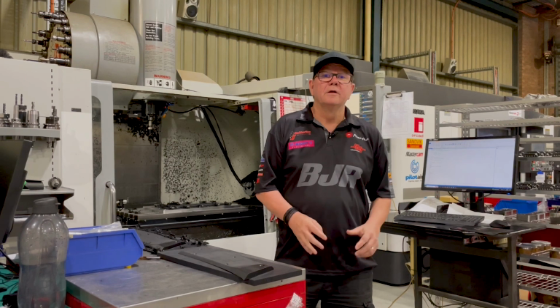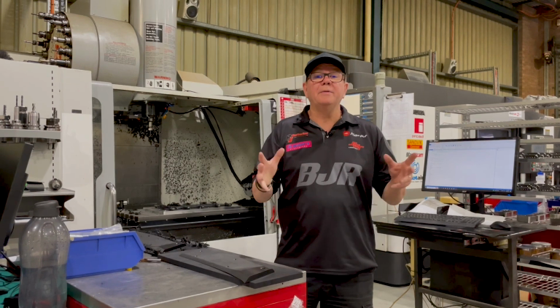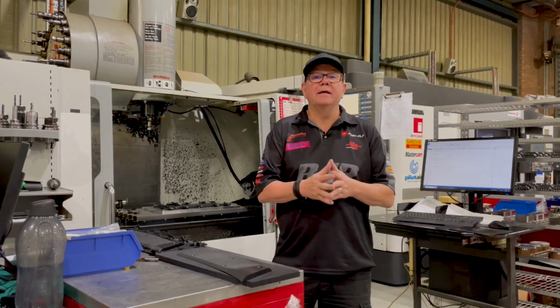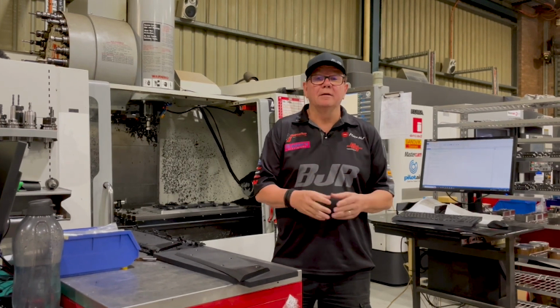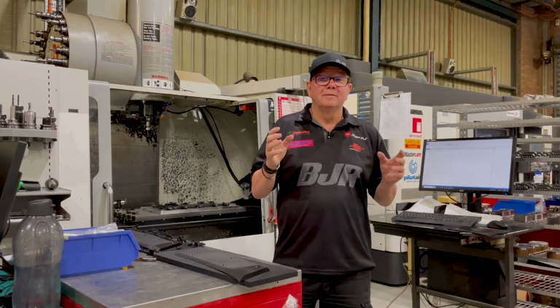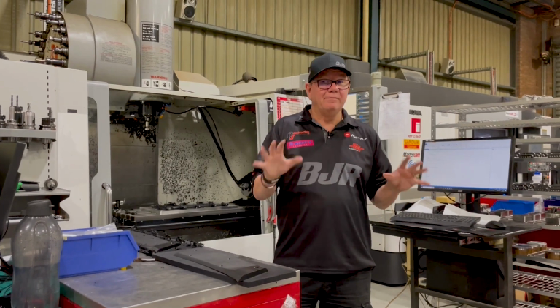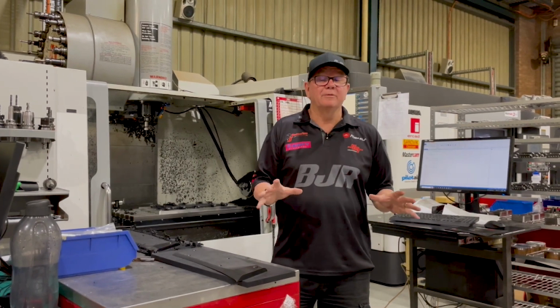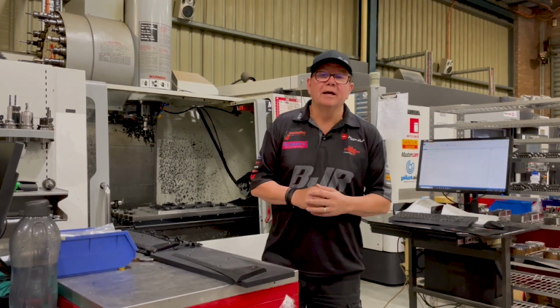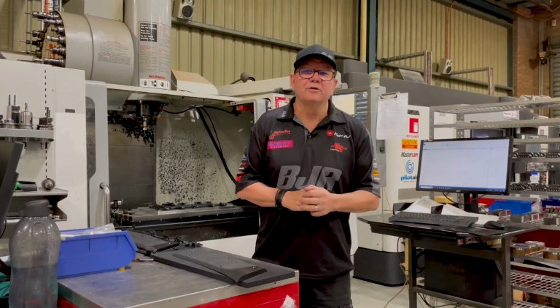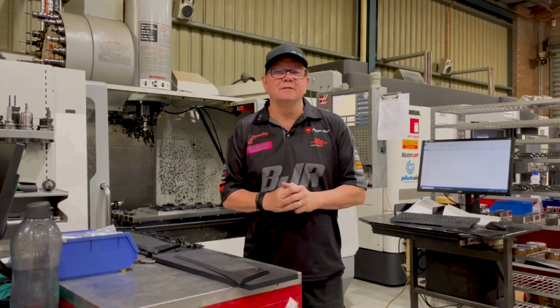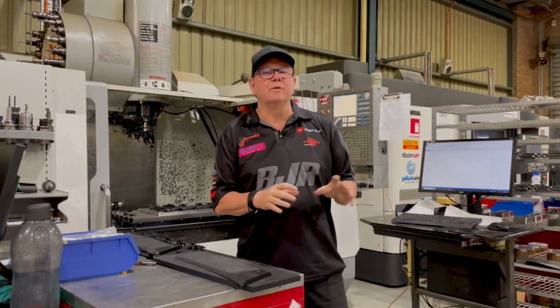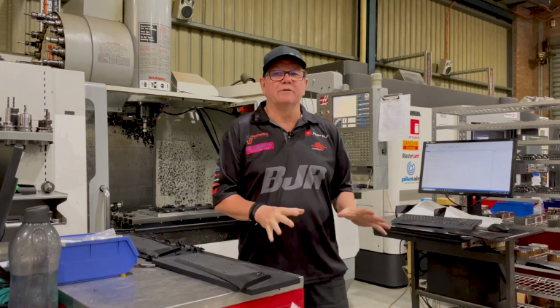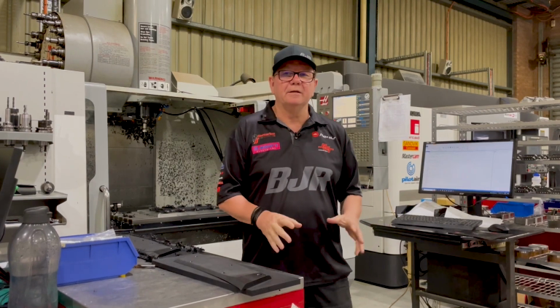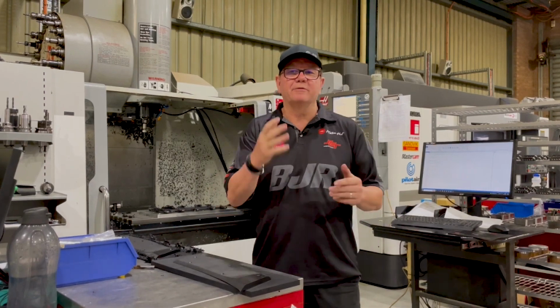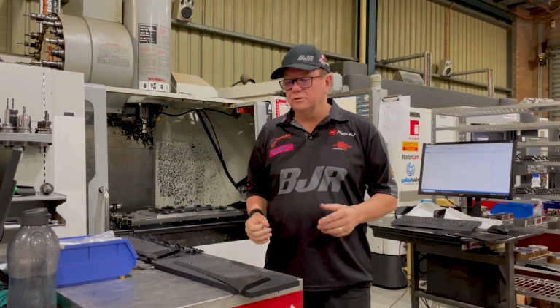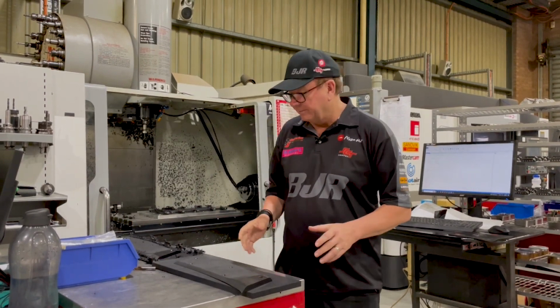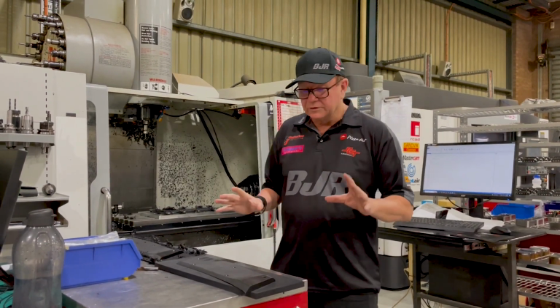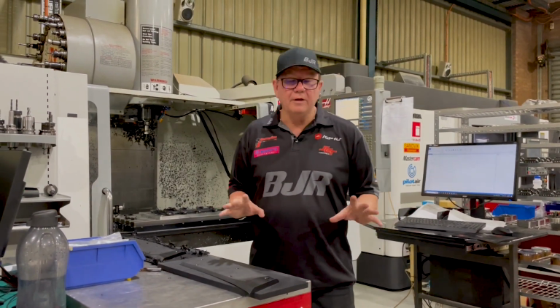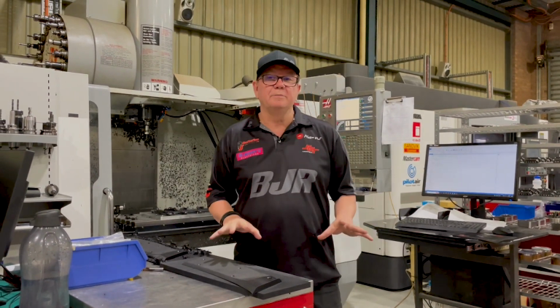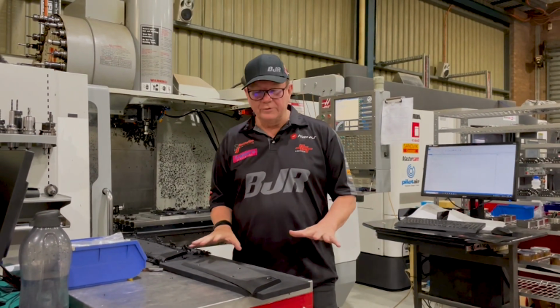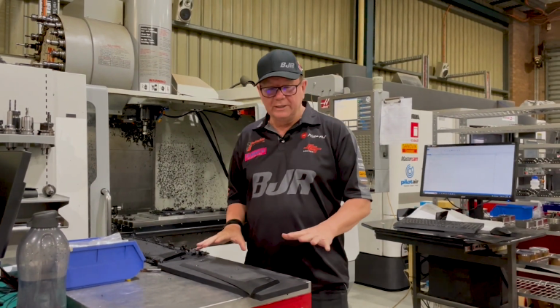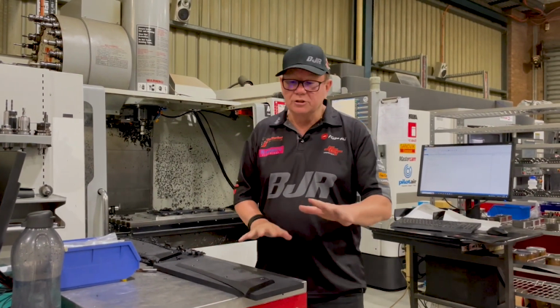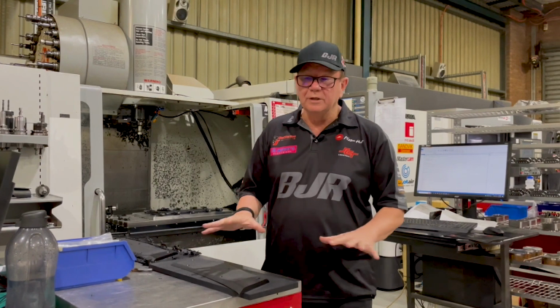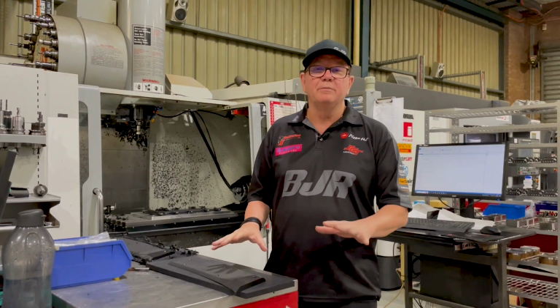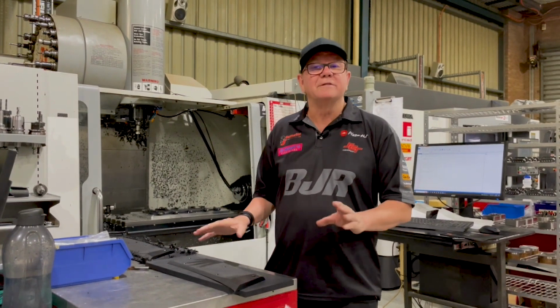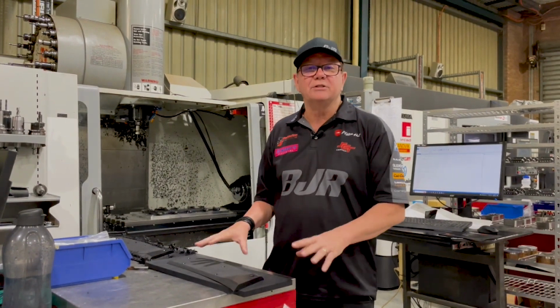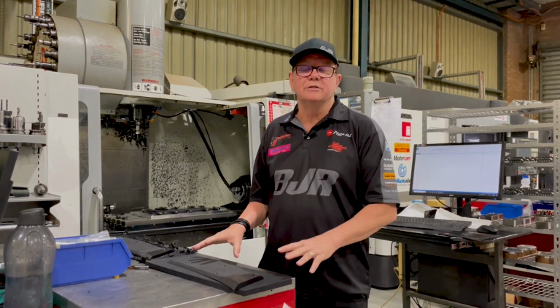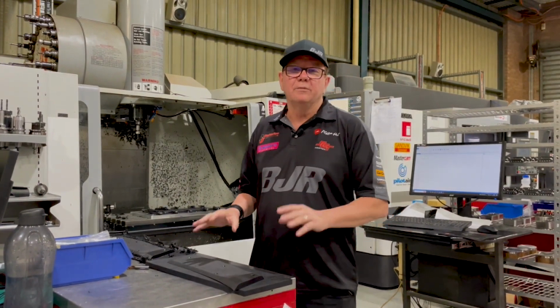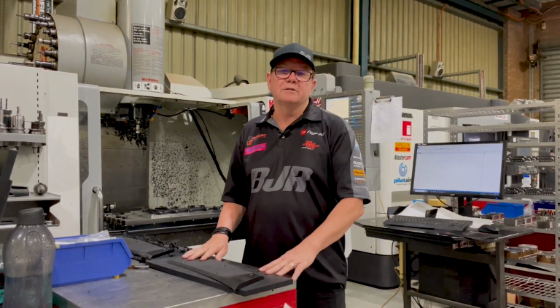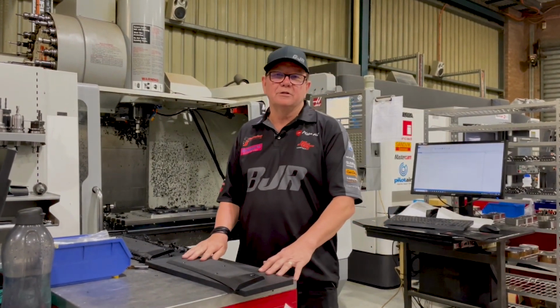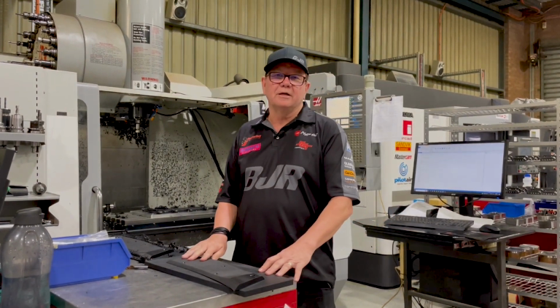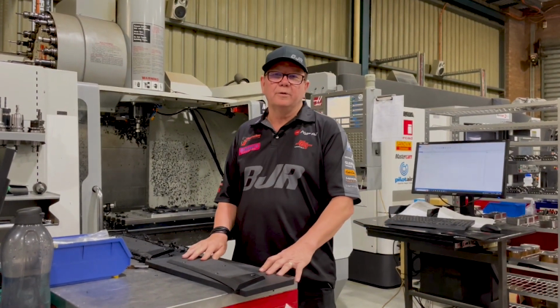Happy Australia Day! Everyone here at BJR is on holidays today having a well-deserved break except for Rachel and I. I thought this would be a good opportunity to come and show you a little bit more of some of the changes that we're going to experience in 2024.